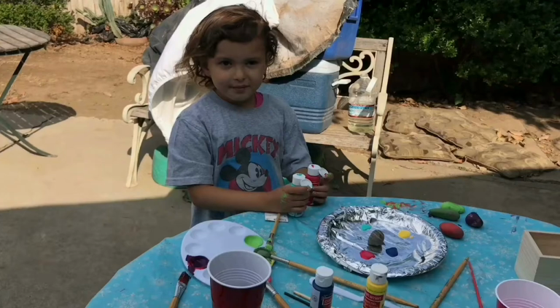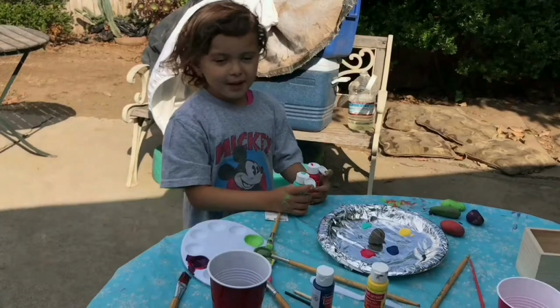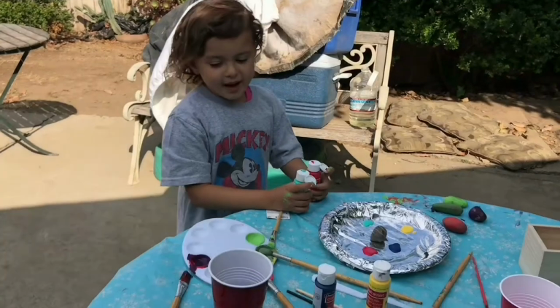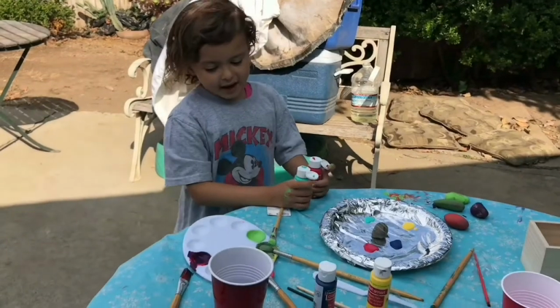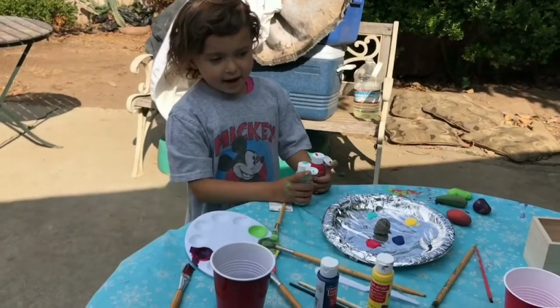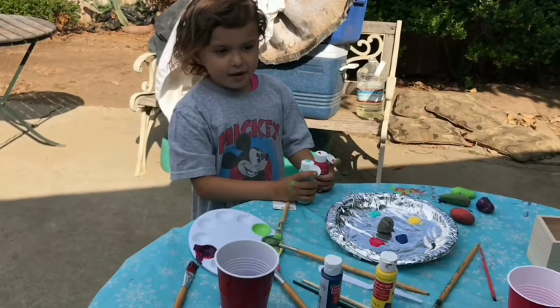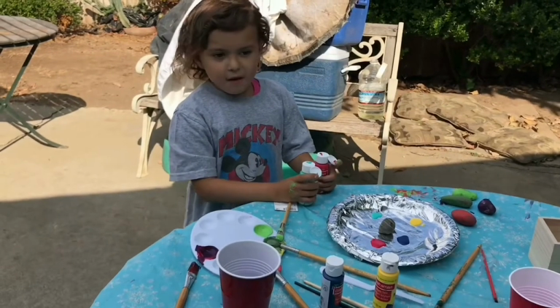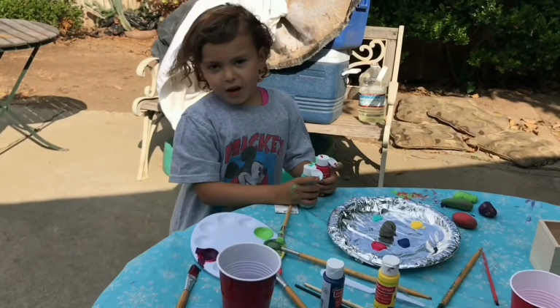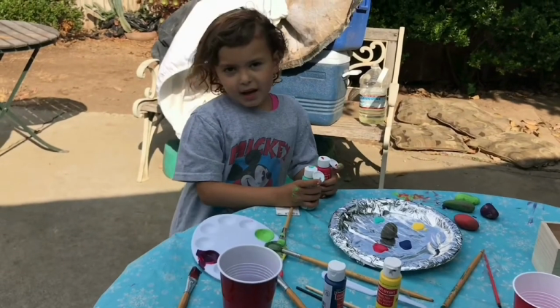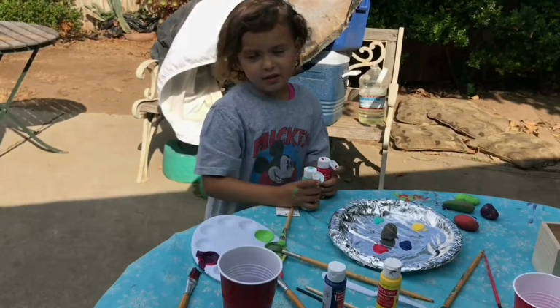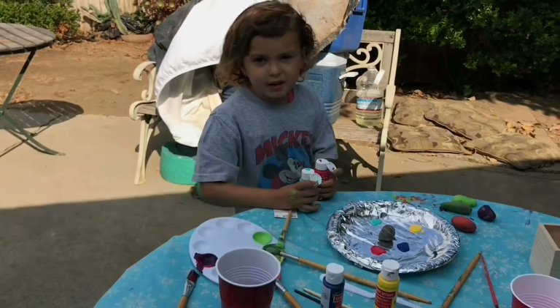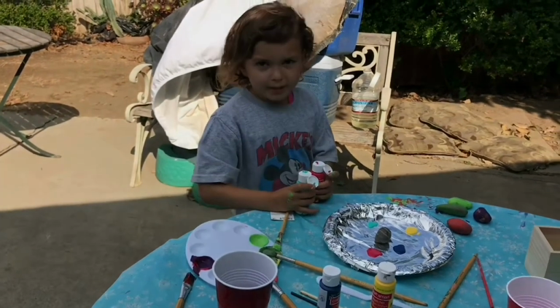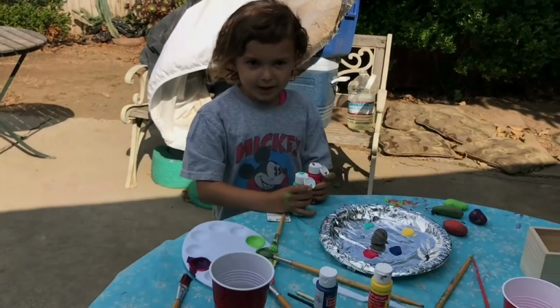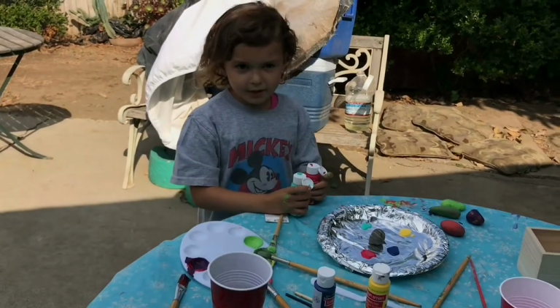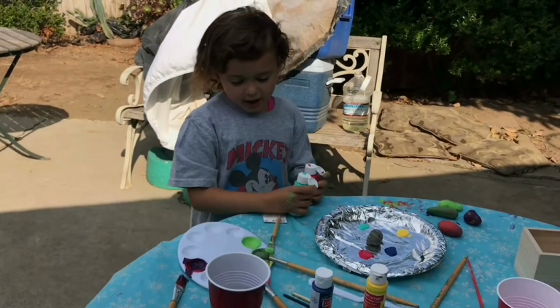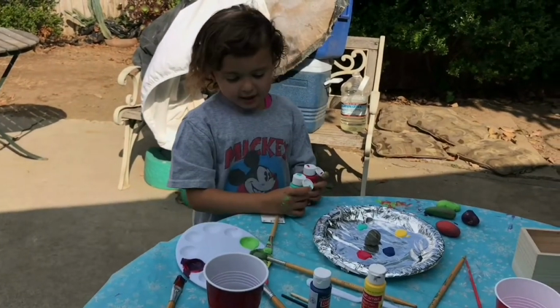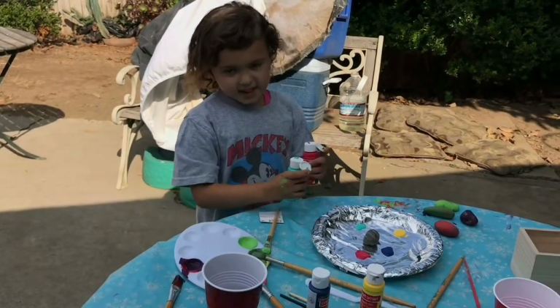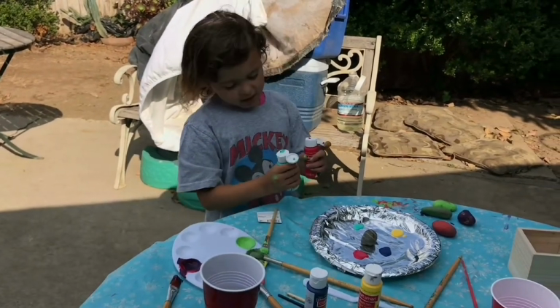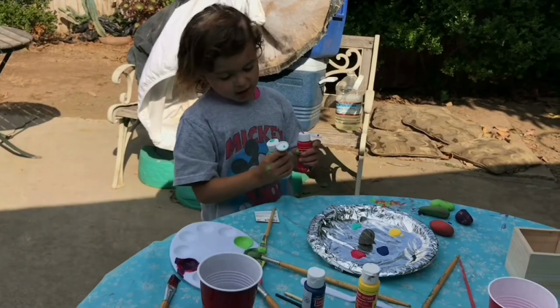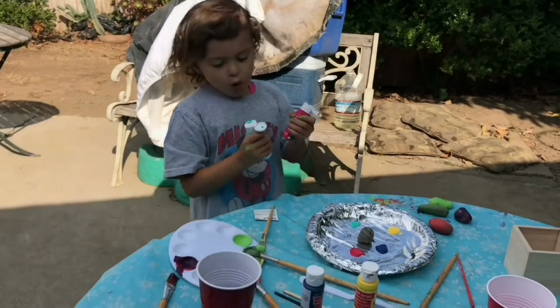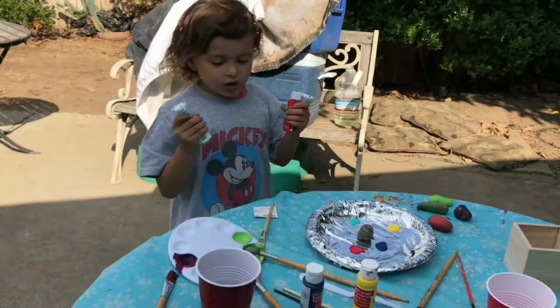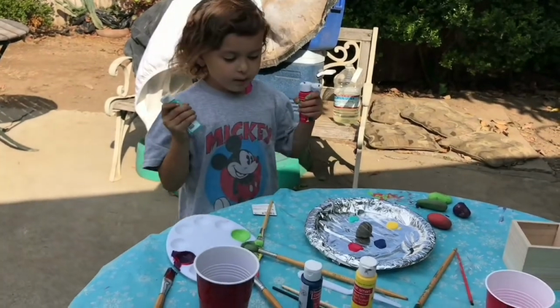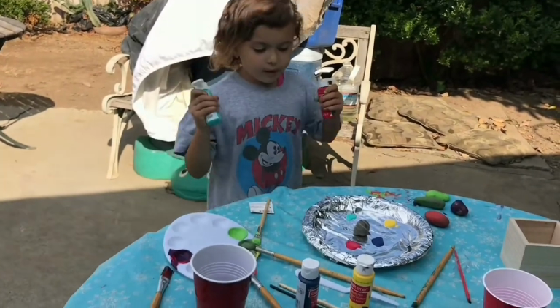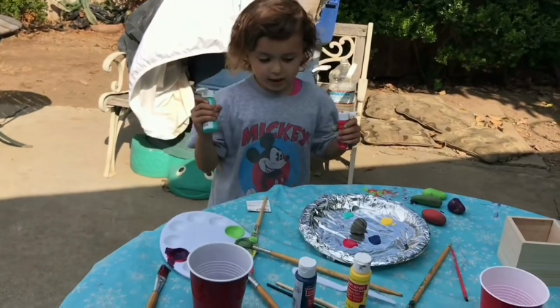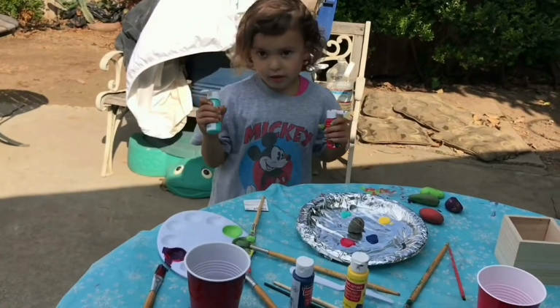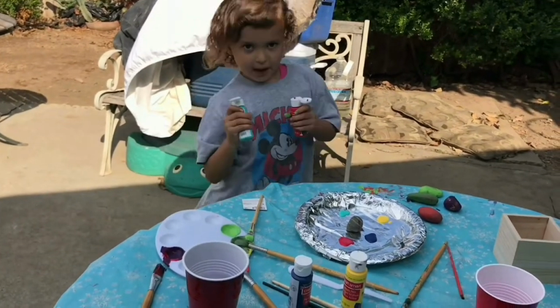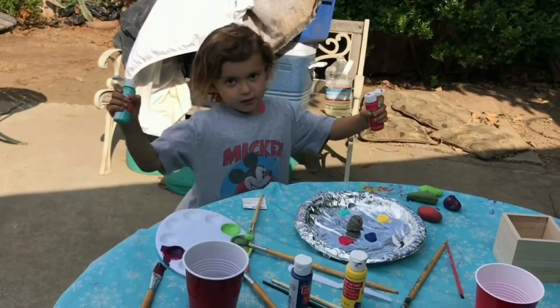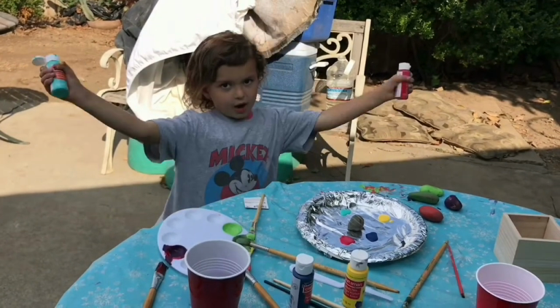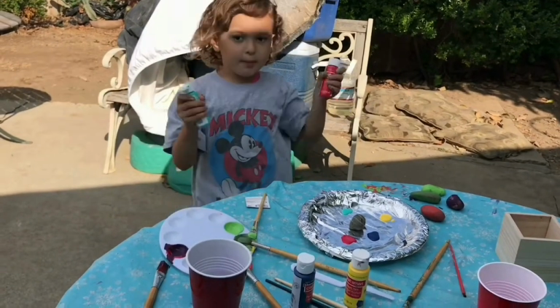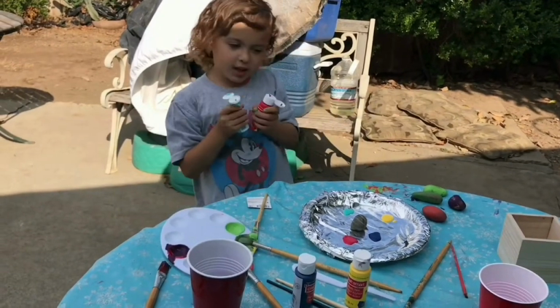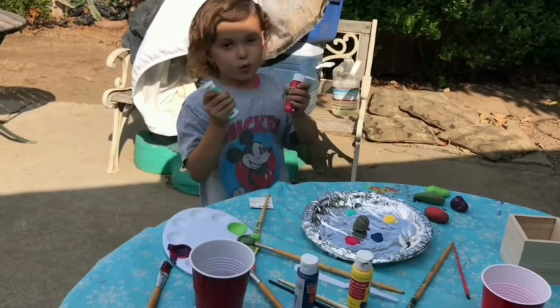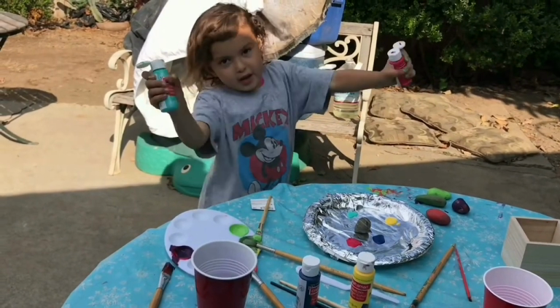Hey guys, welcome back to Alana's Playtime TV. In today's video we're going to be mixing colors and painting brown and painting wood.